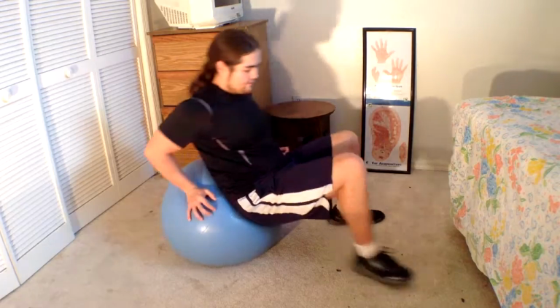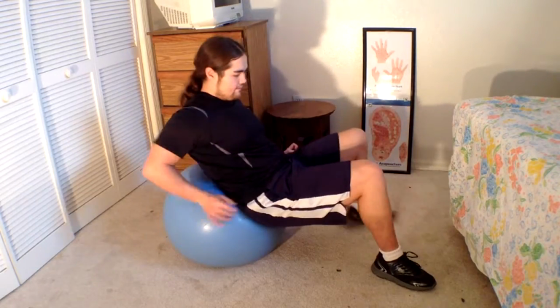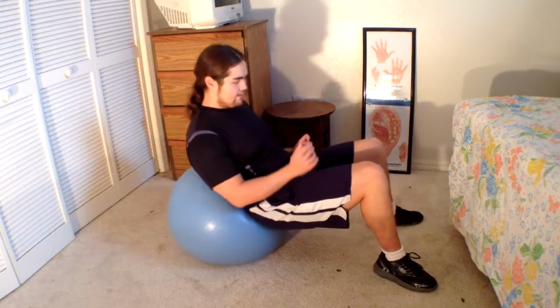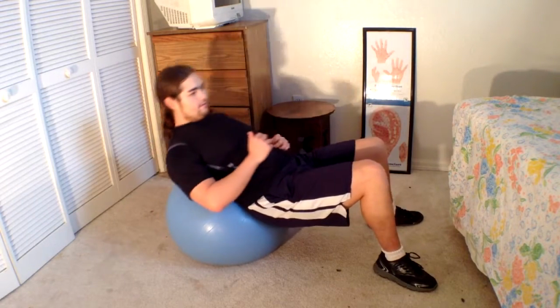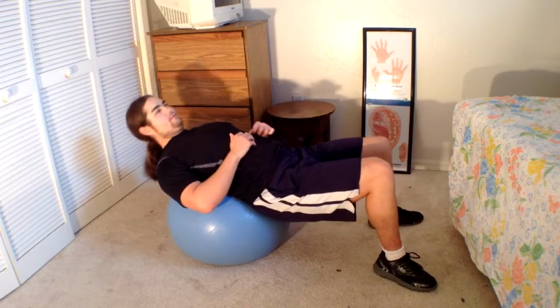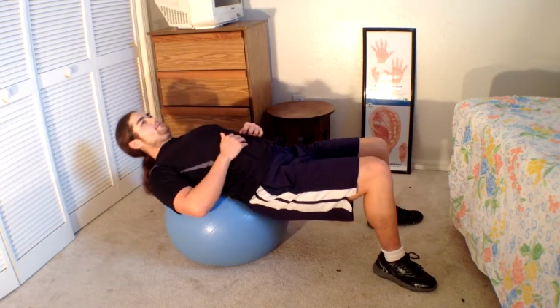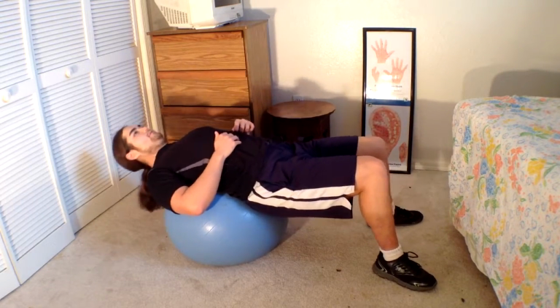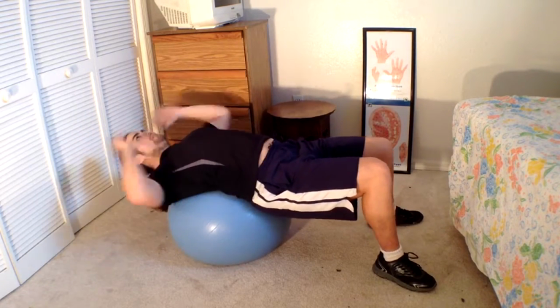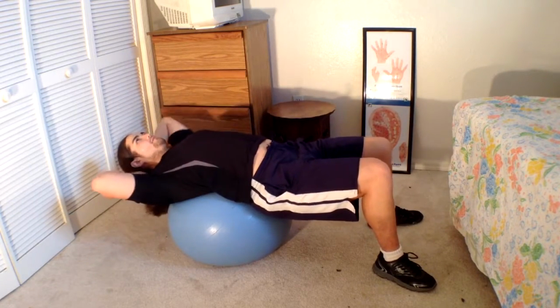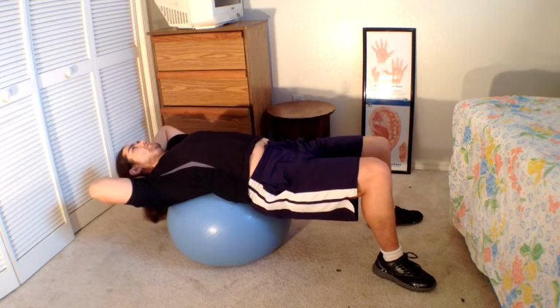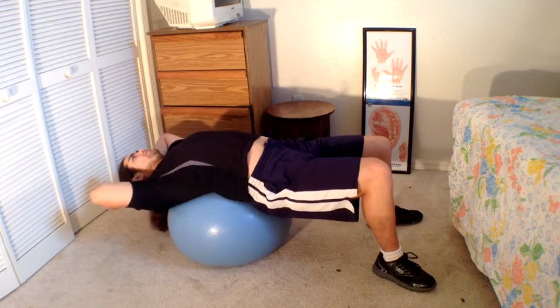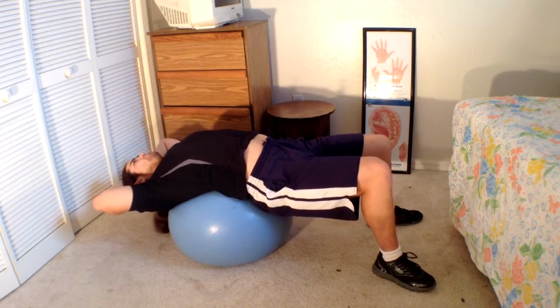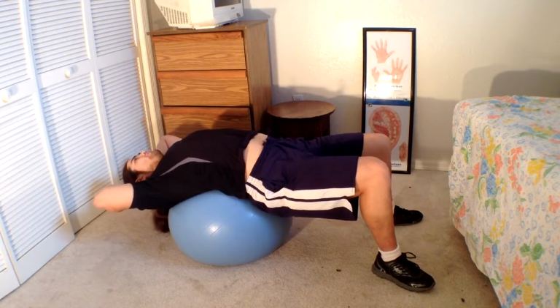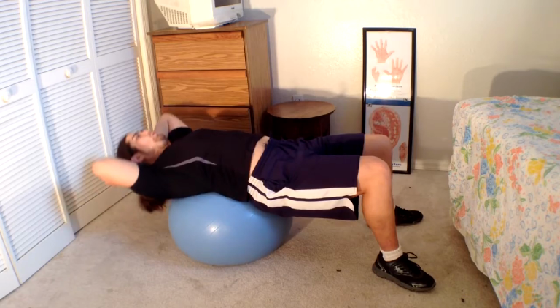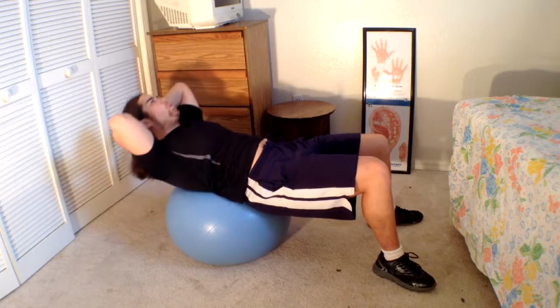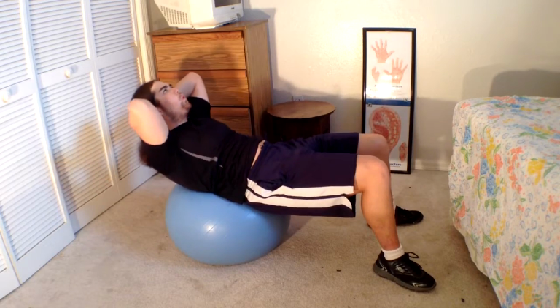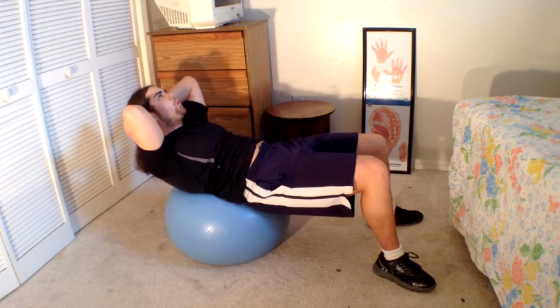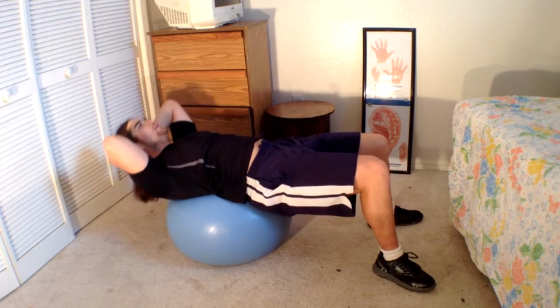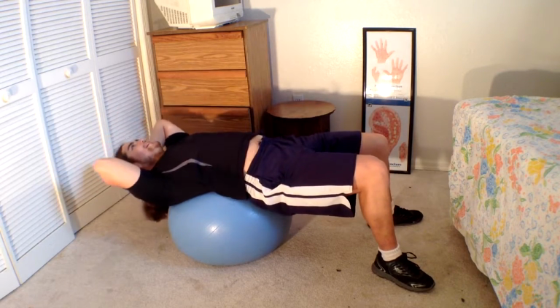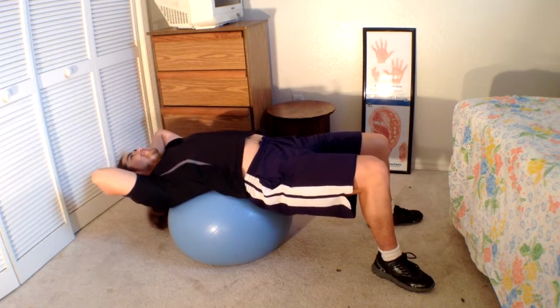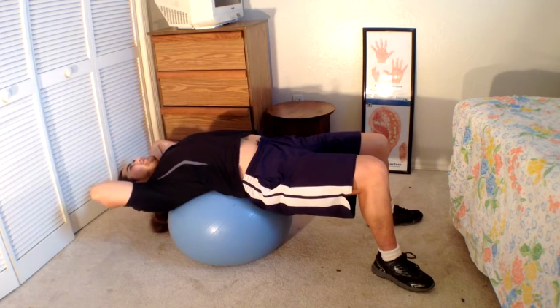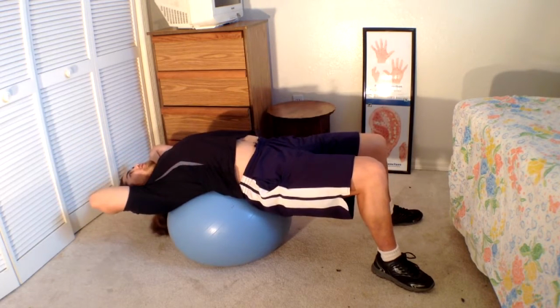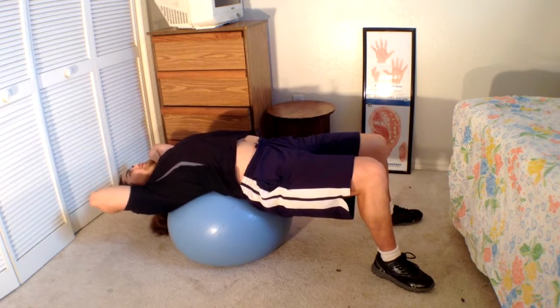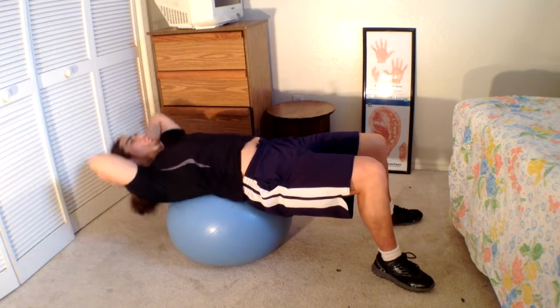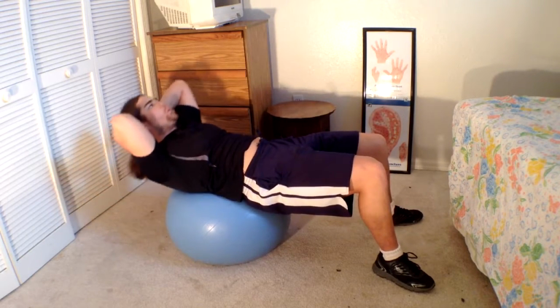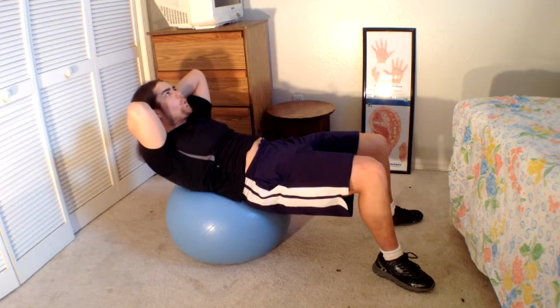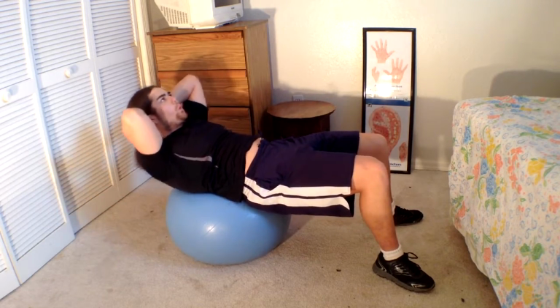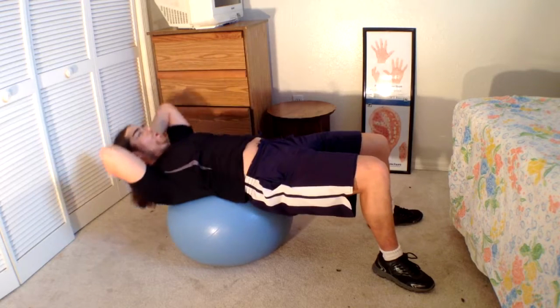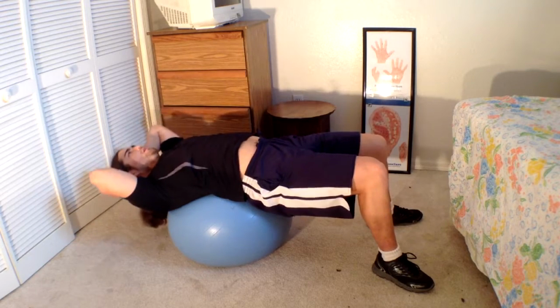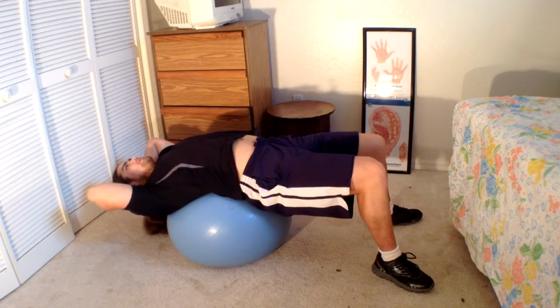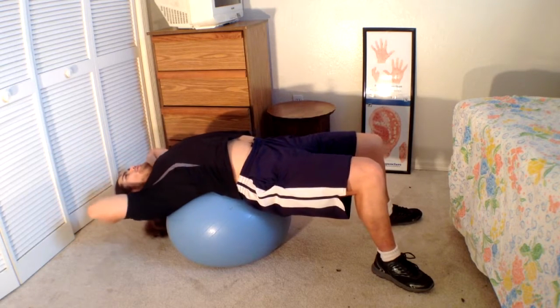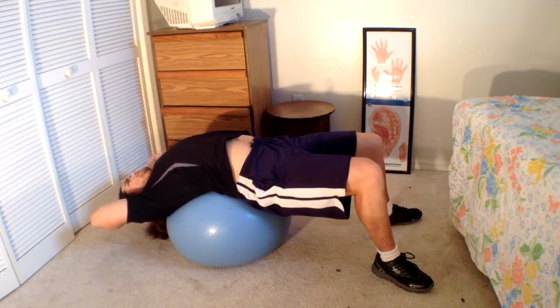Ab crunches on an exercise ball. This exercise is not only great for developing your core muscles of your stomach, but also is a good exercise in developing your balancing muscles.